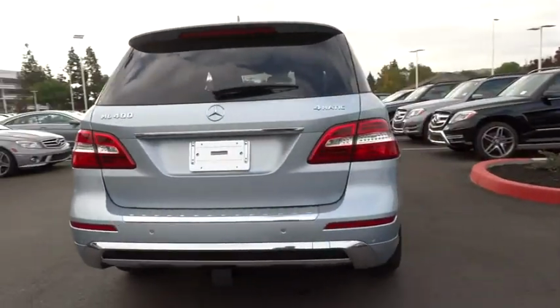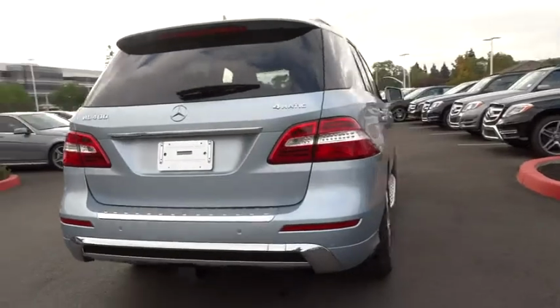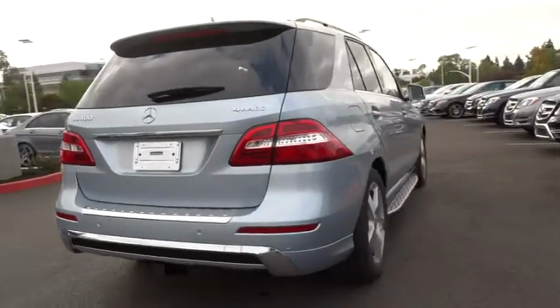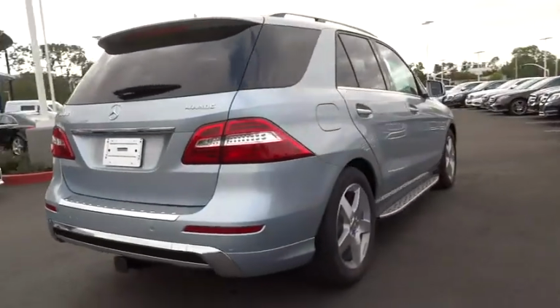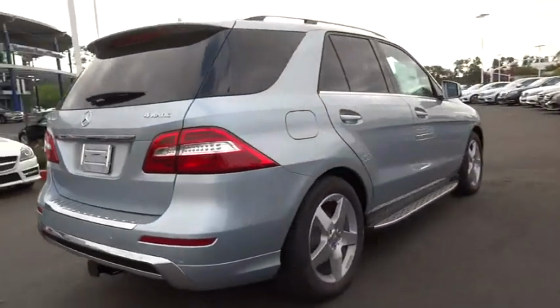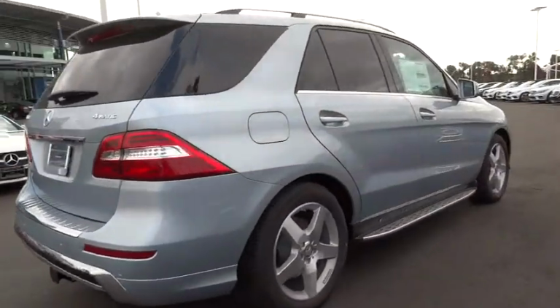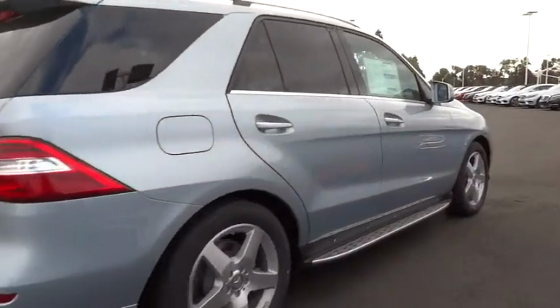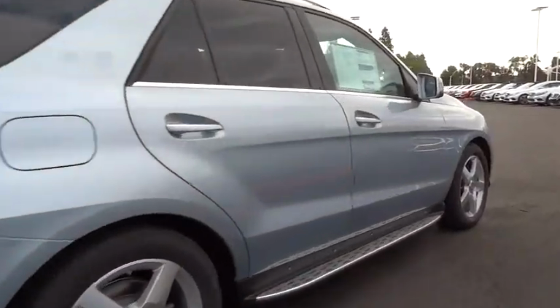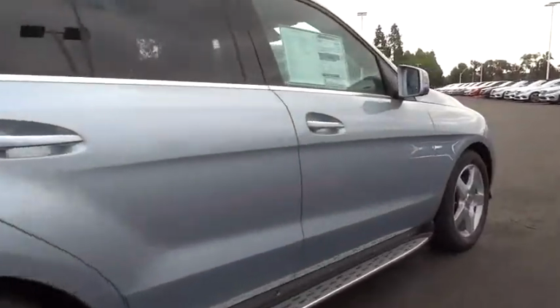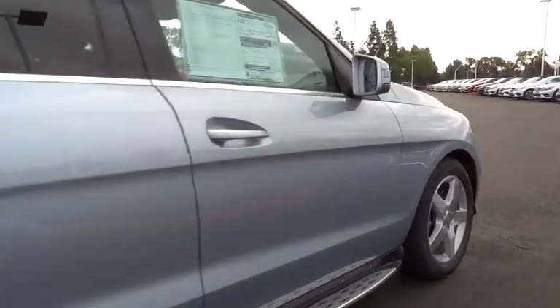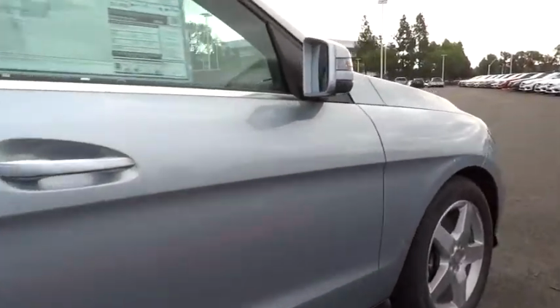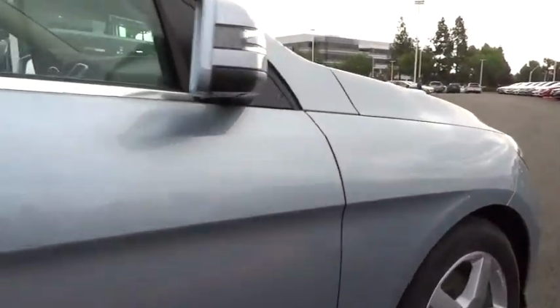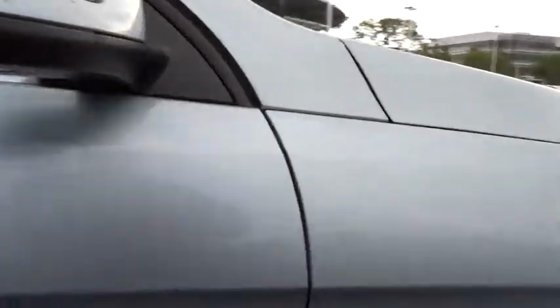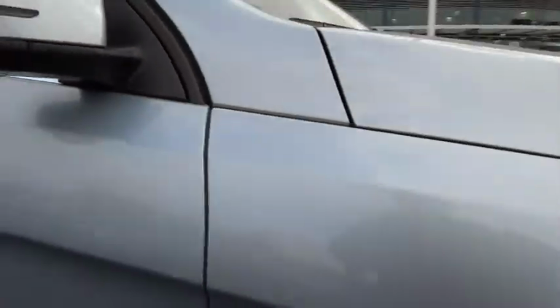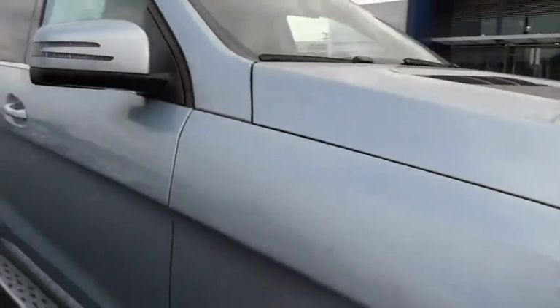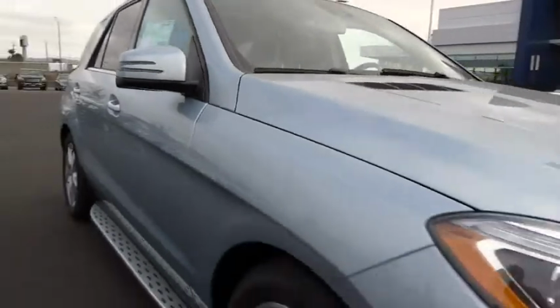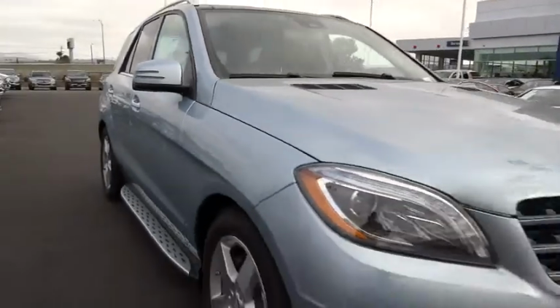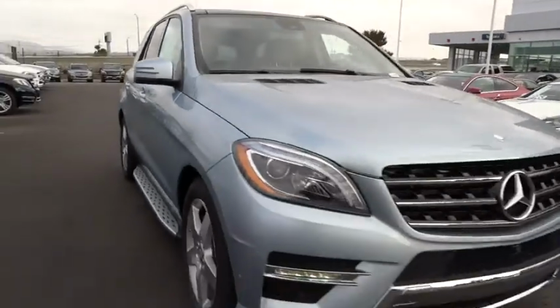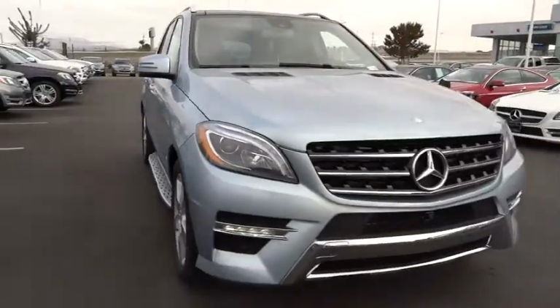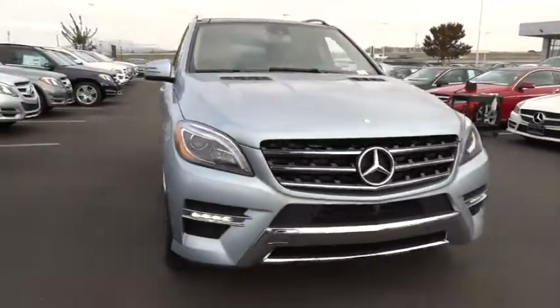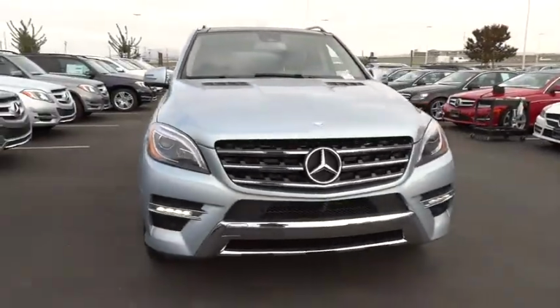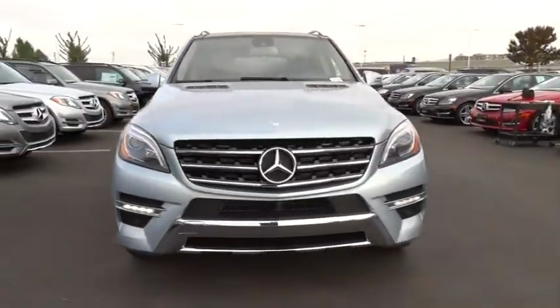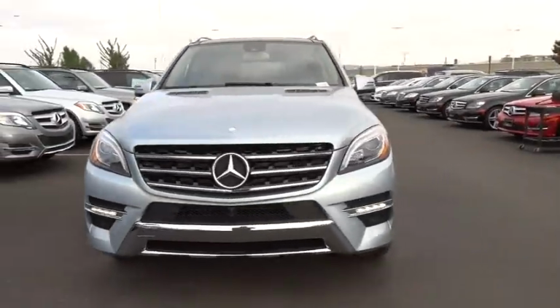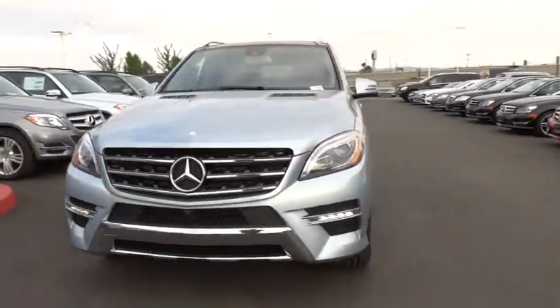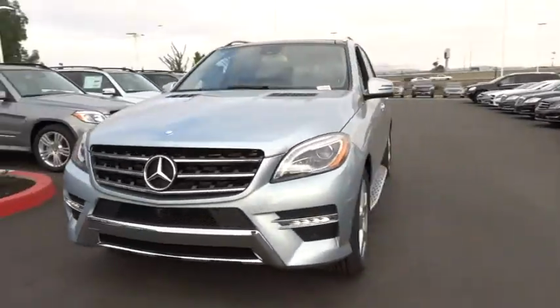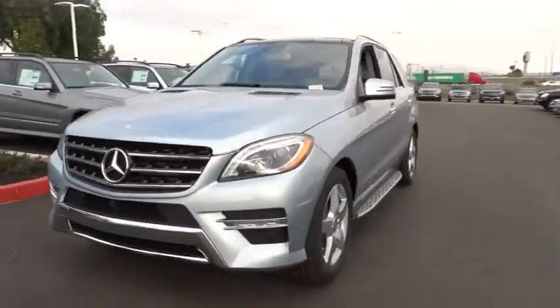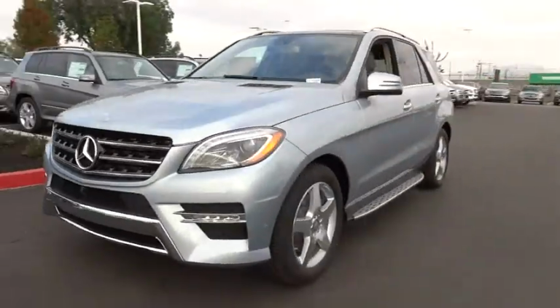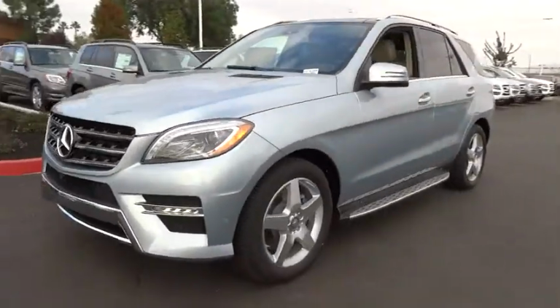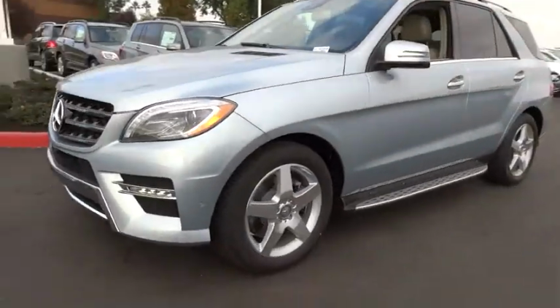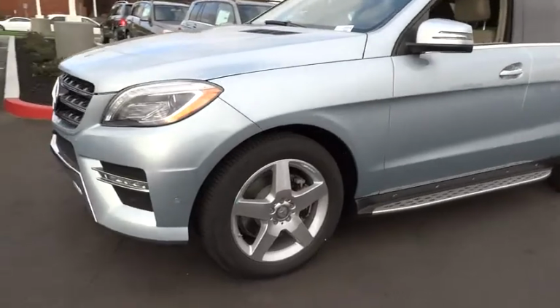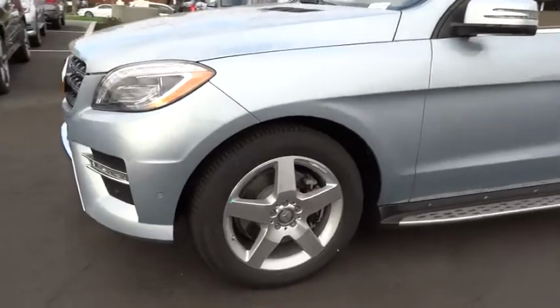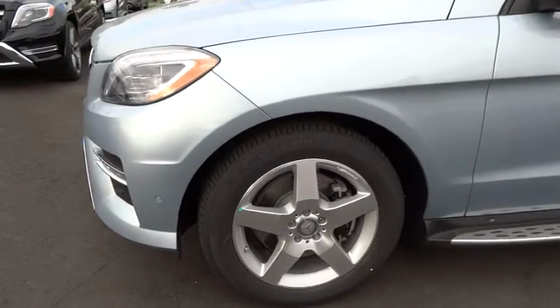Here are some of this vehicle's great options: power liftgate, all-wheel drive, traction control, anti-lock braking system, stability control, steering wheel audio controls, and navigation system.